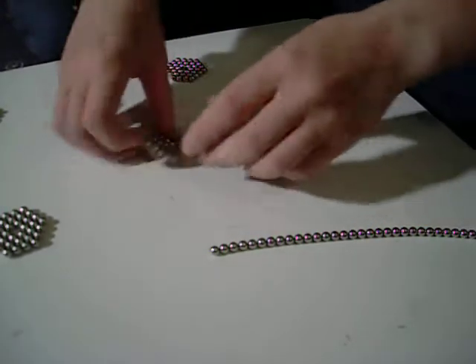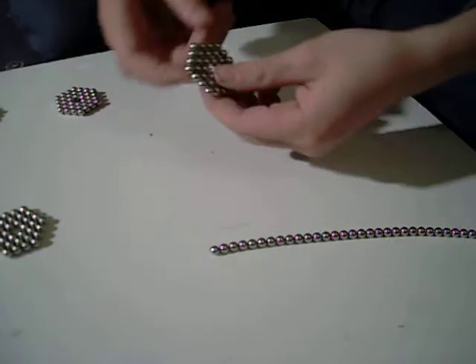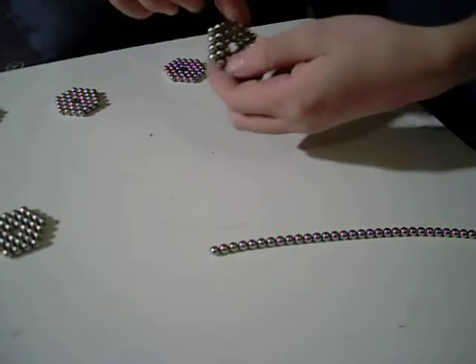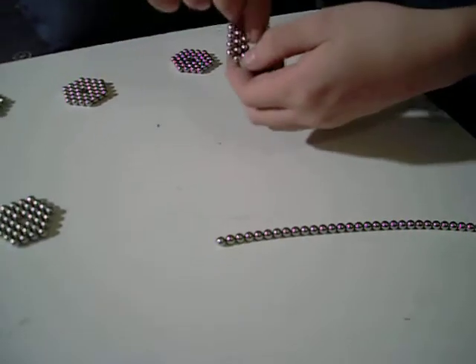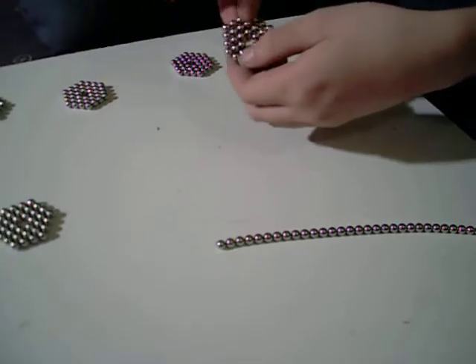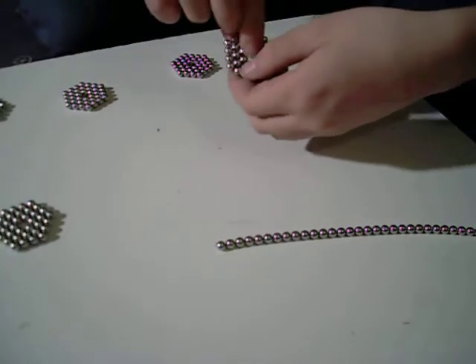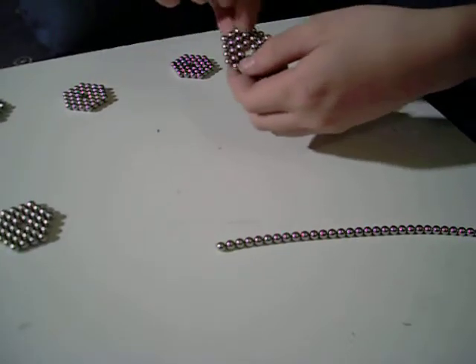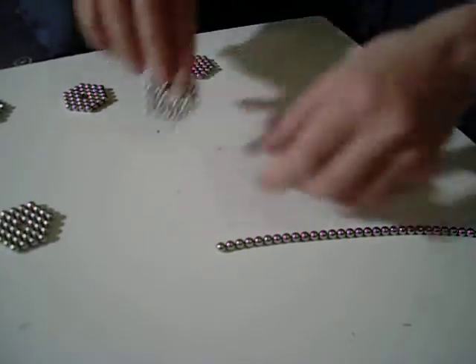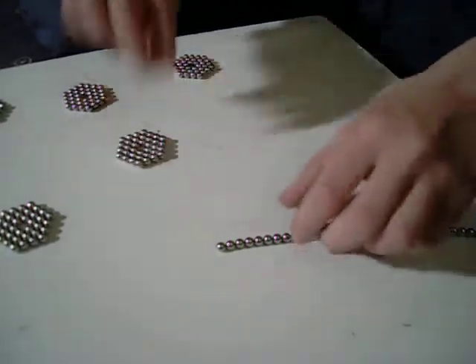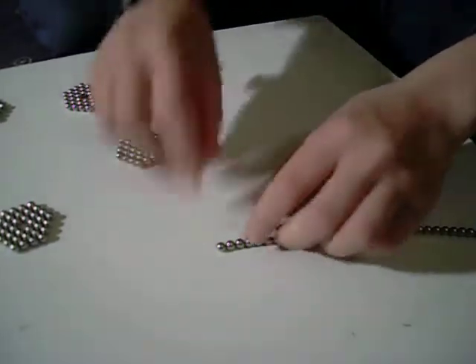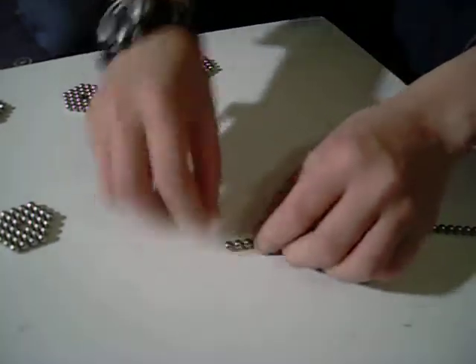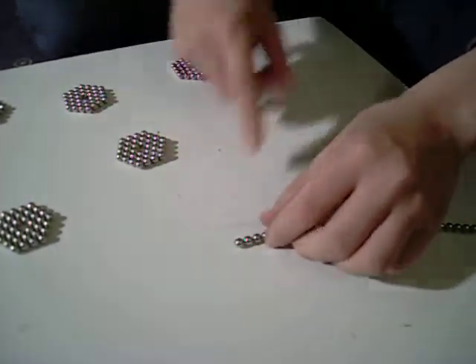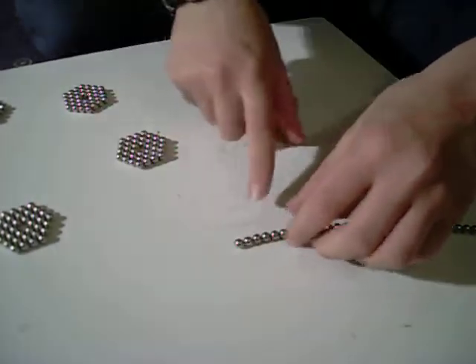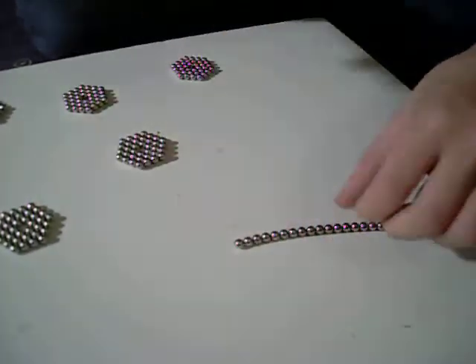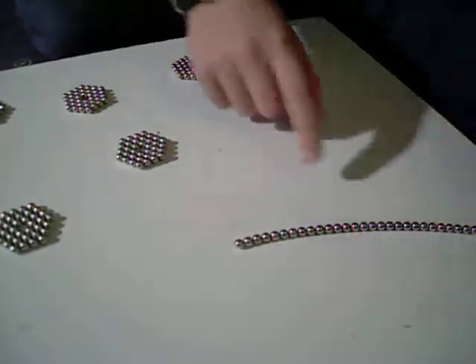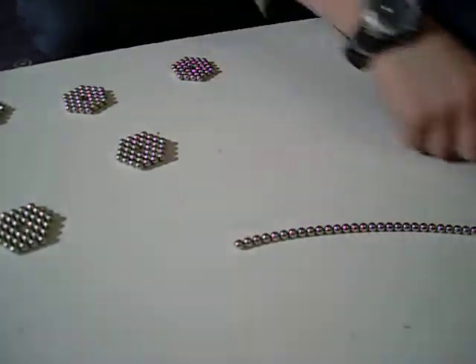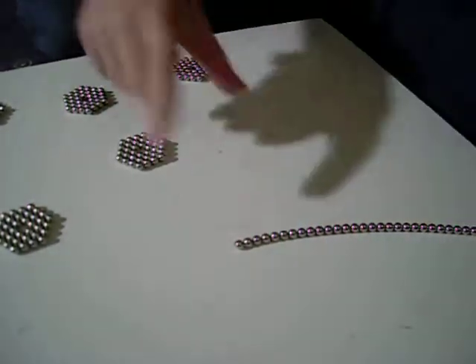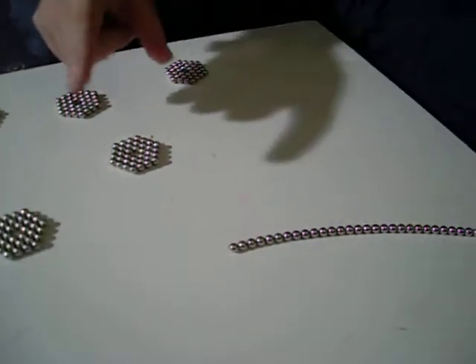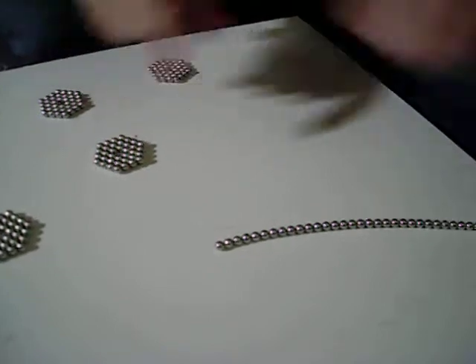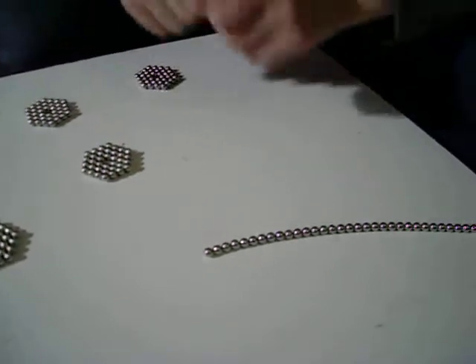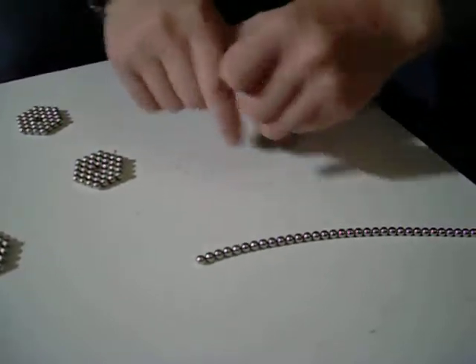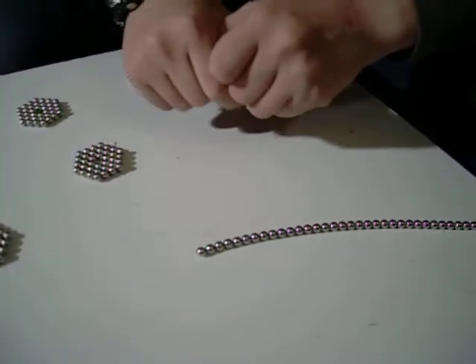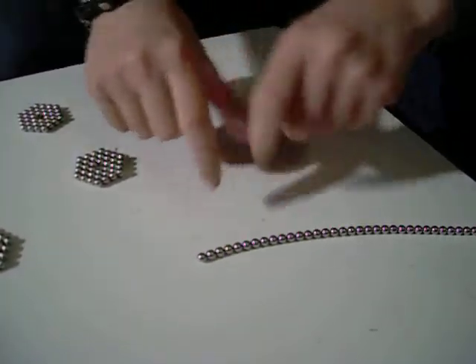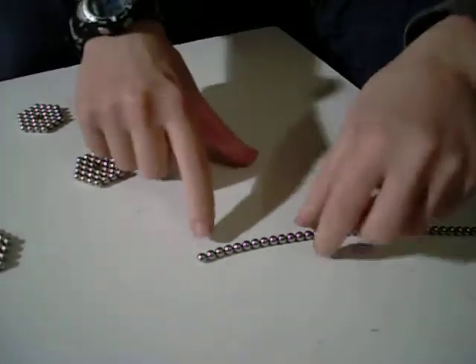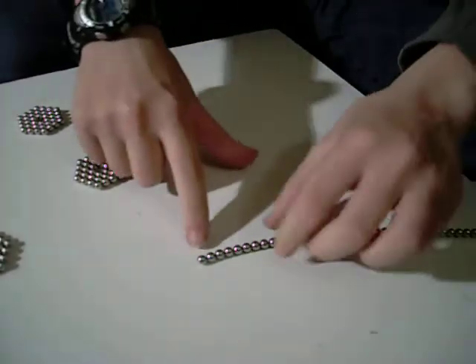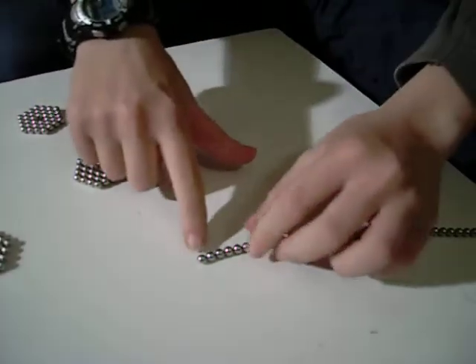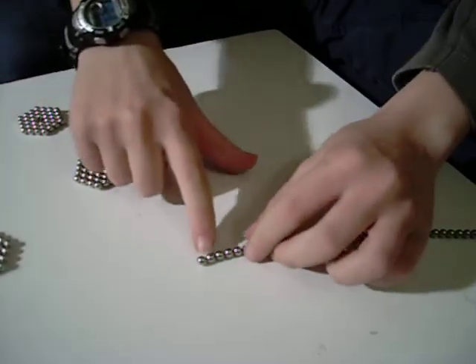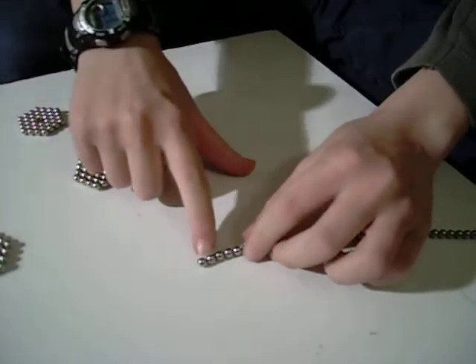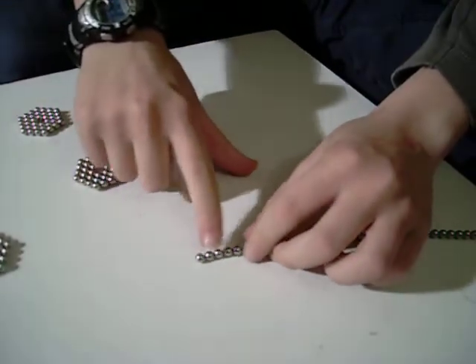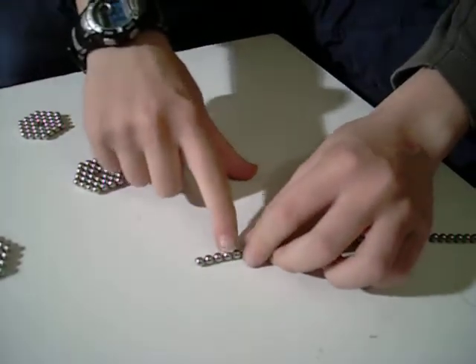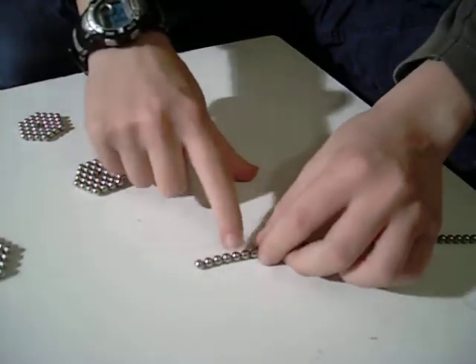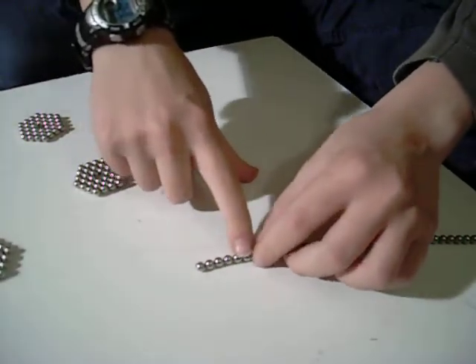Hexagons, free circles. So first what you need to do is get a single strand. Count six into your strand: two, one, six.